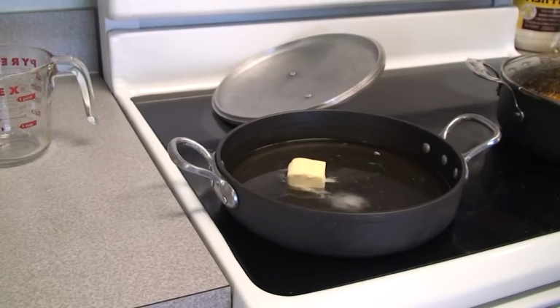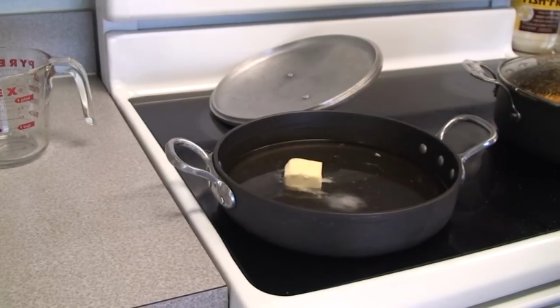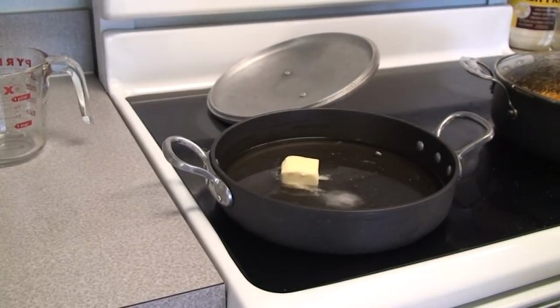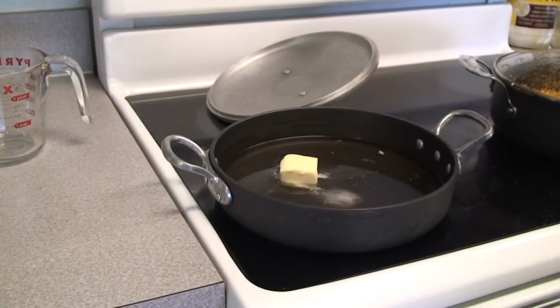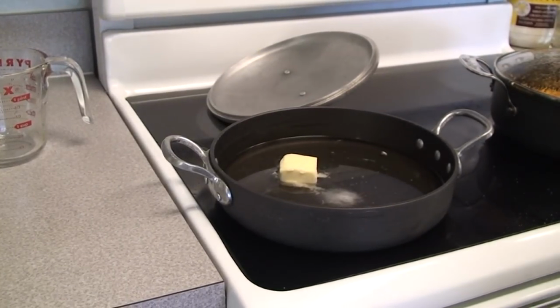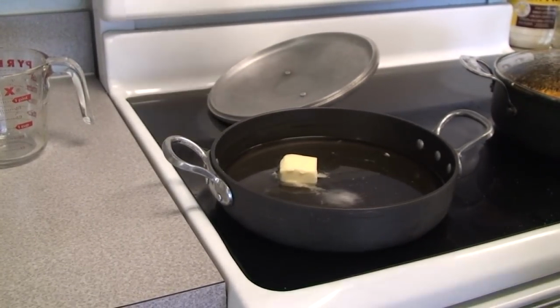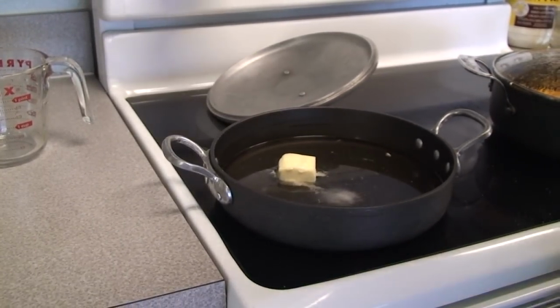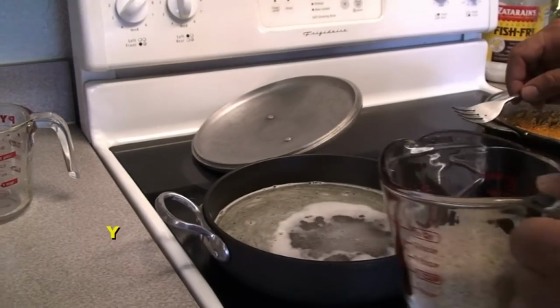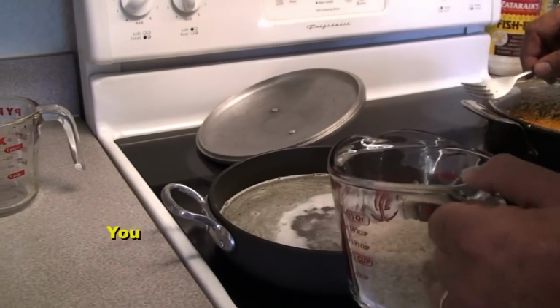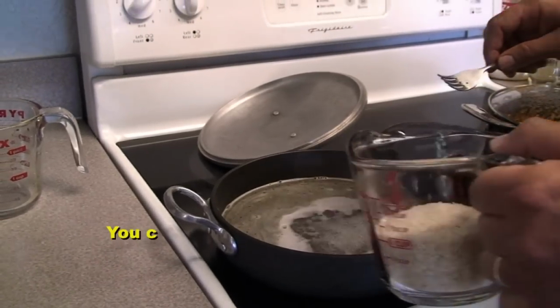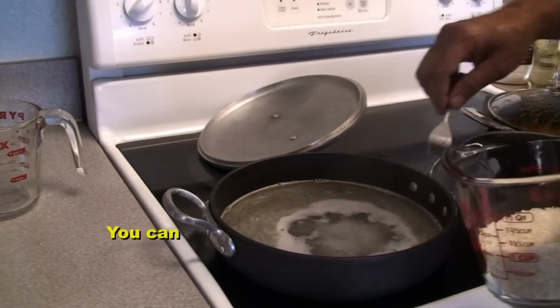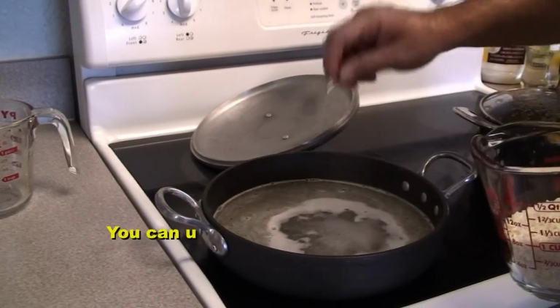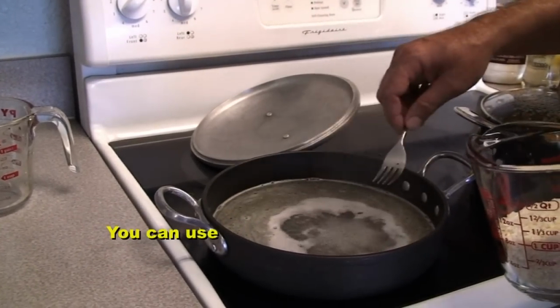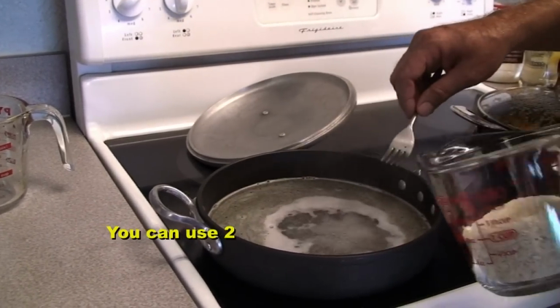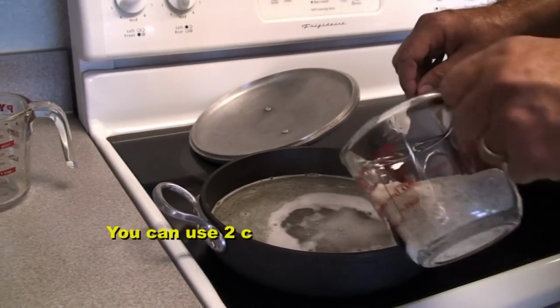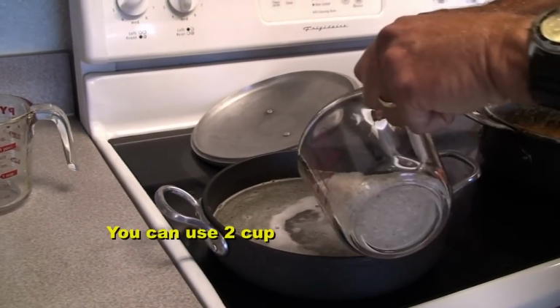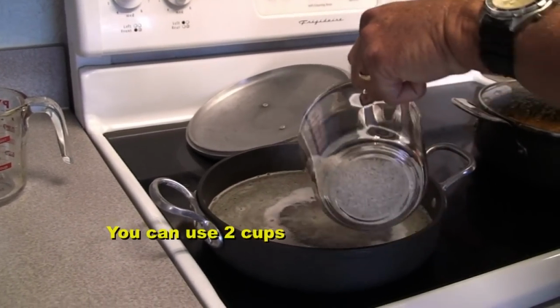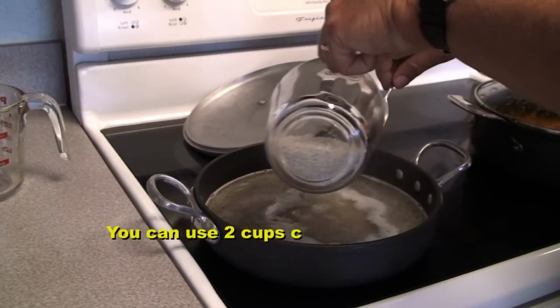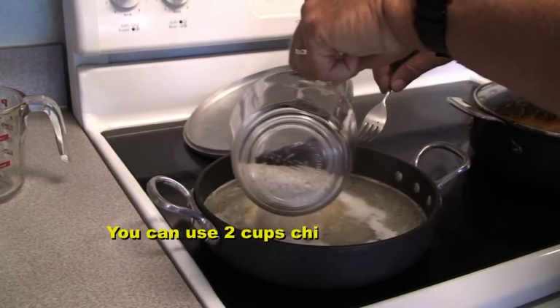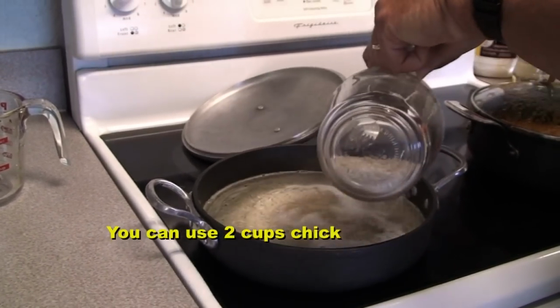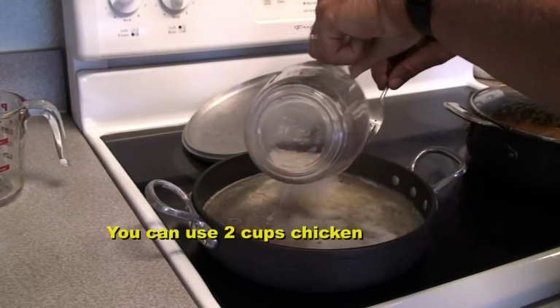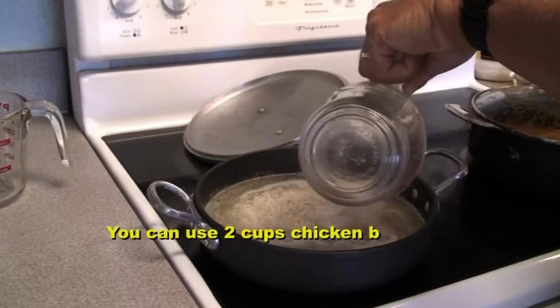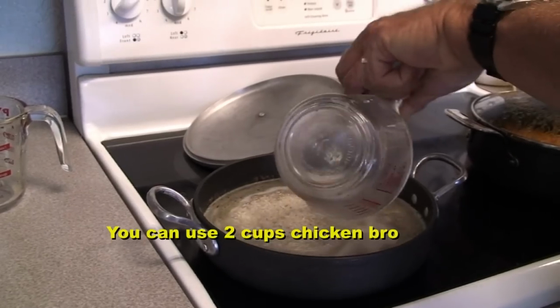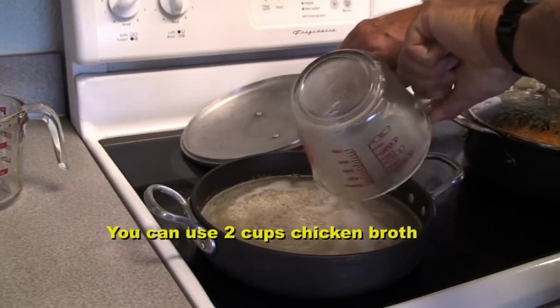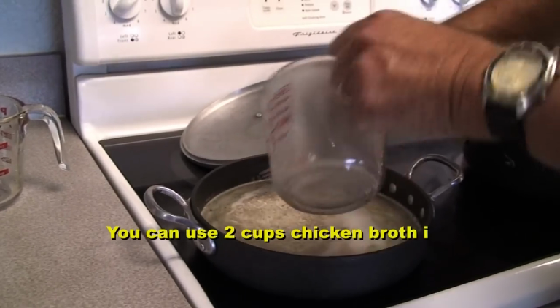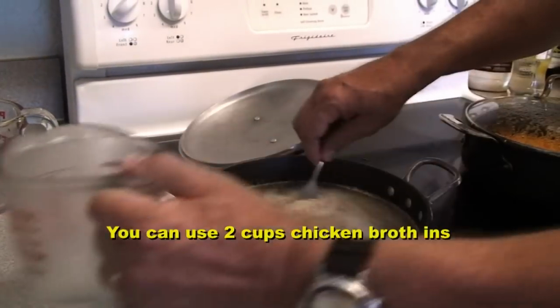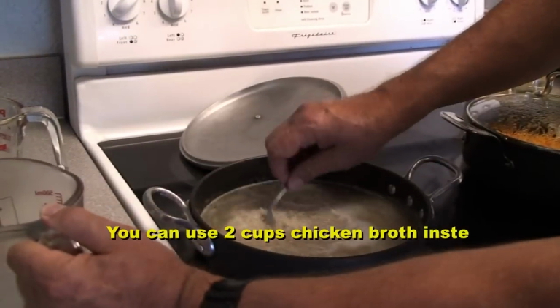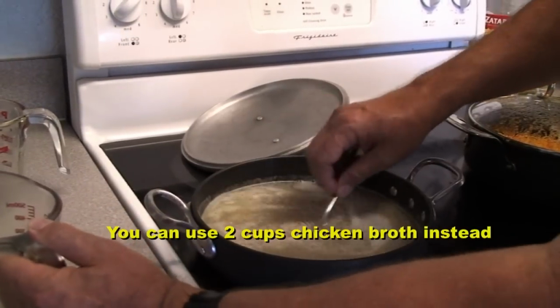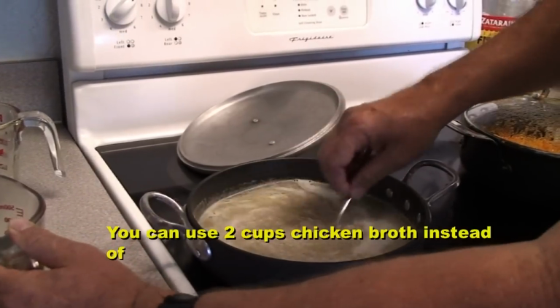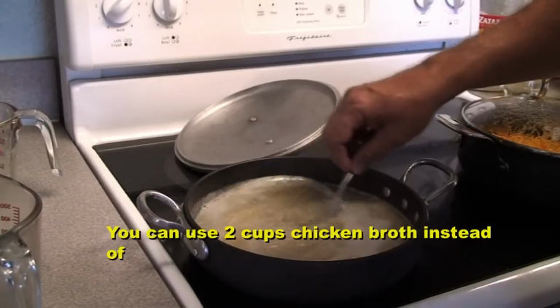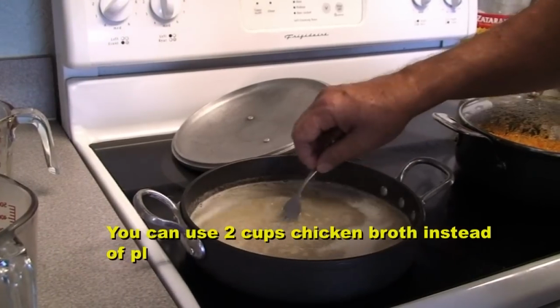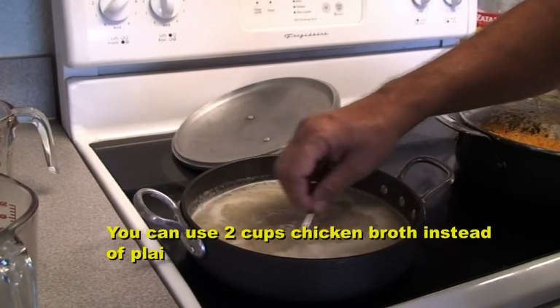Once that boils we're going to add our rice. Our two cups of water are boiling, so we're going to add our one cup of rice. Give that a little stir and we're going to bring it back to a boil.